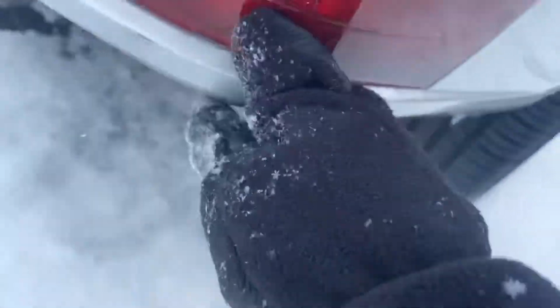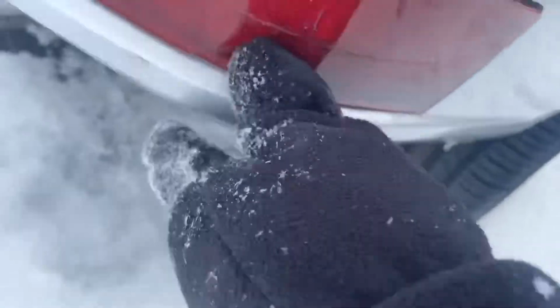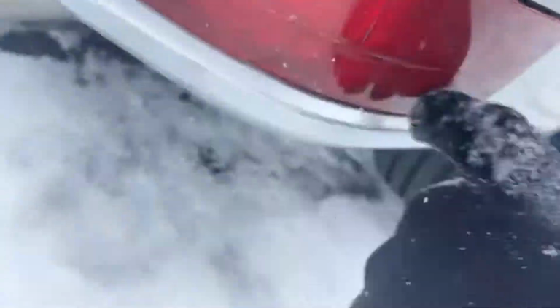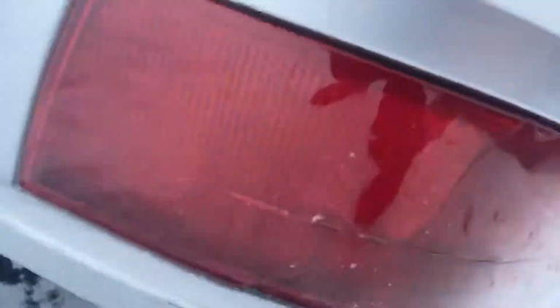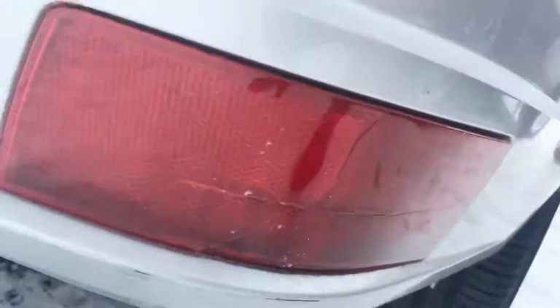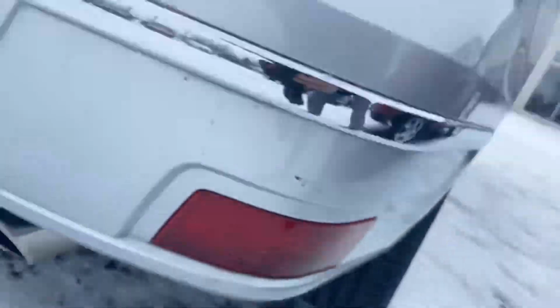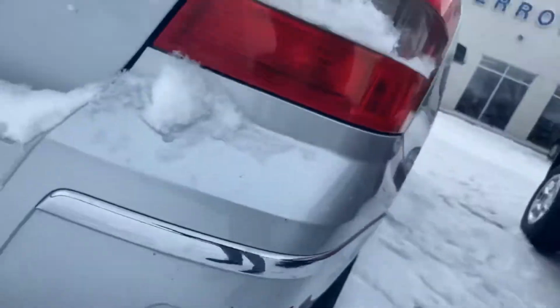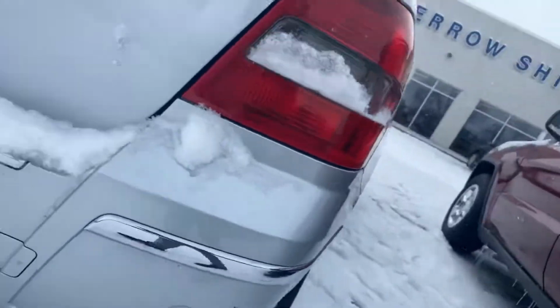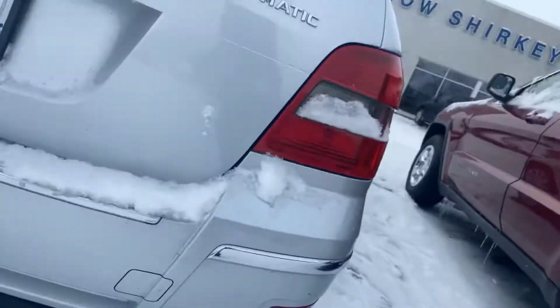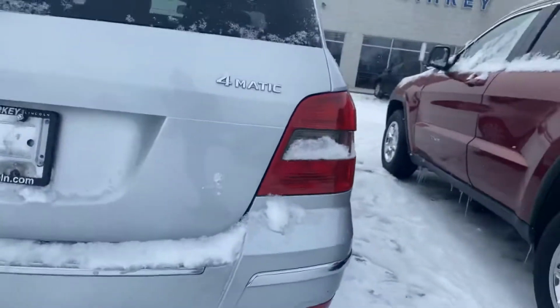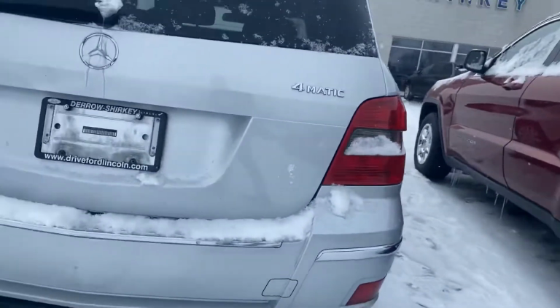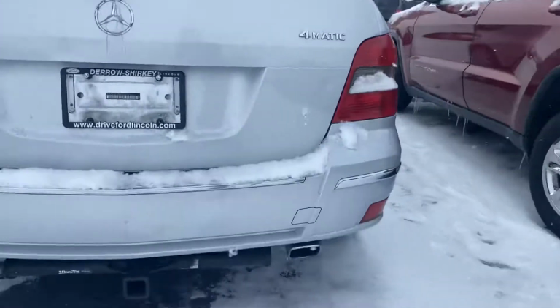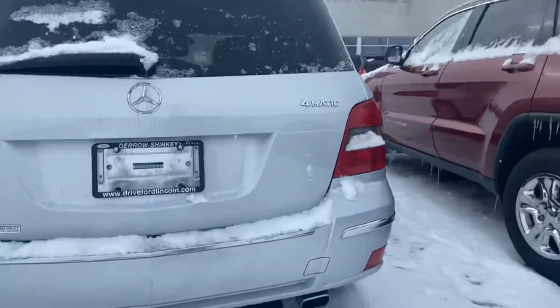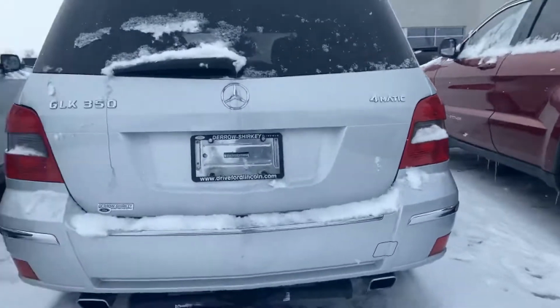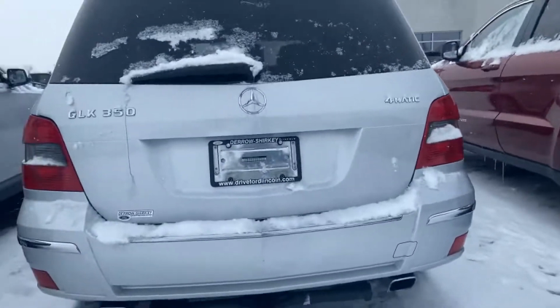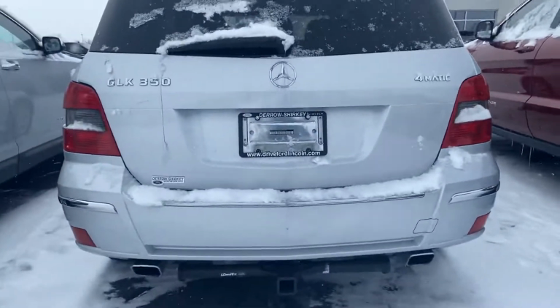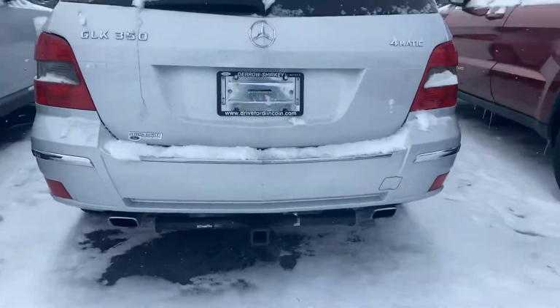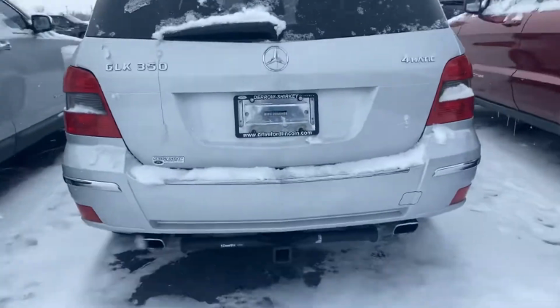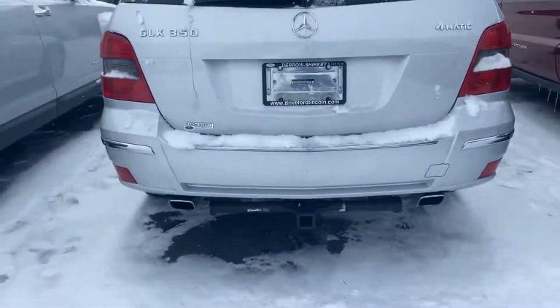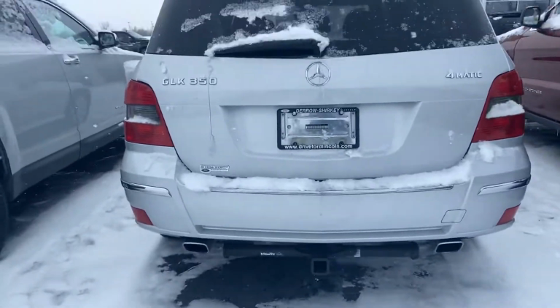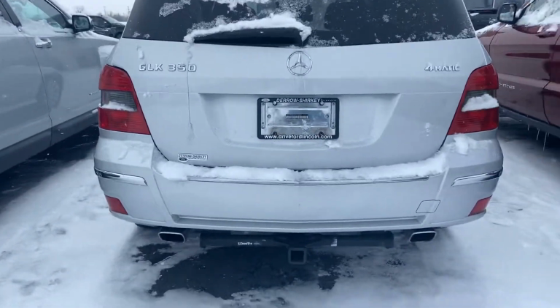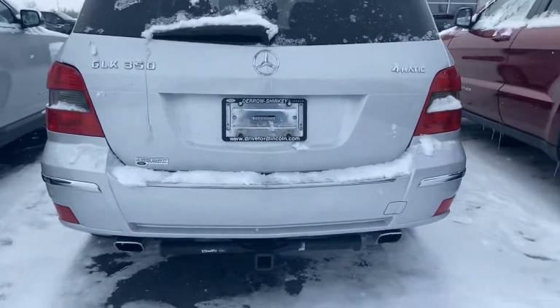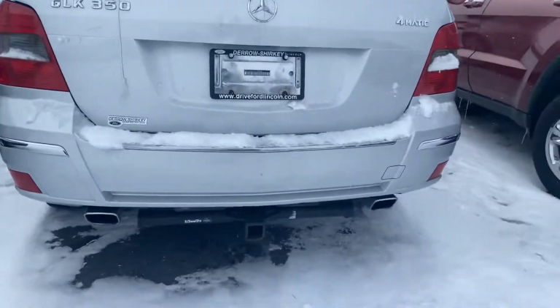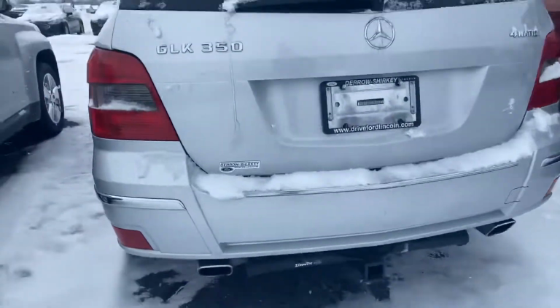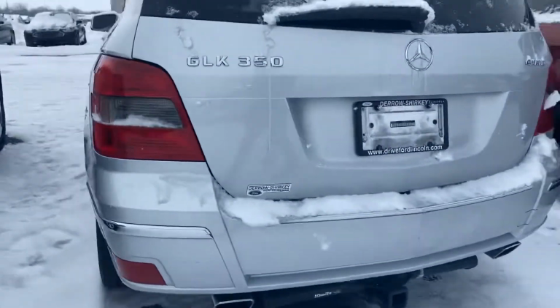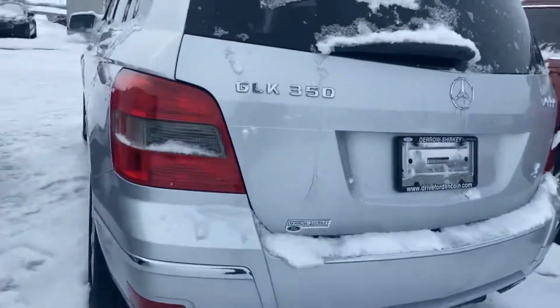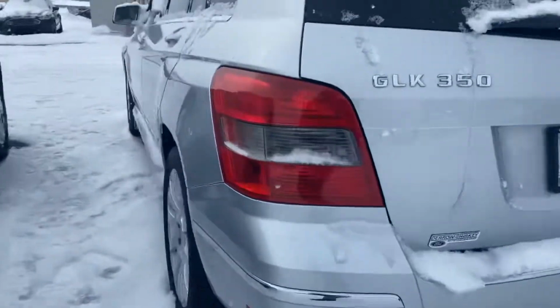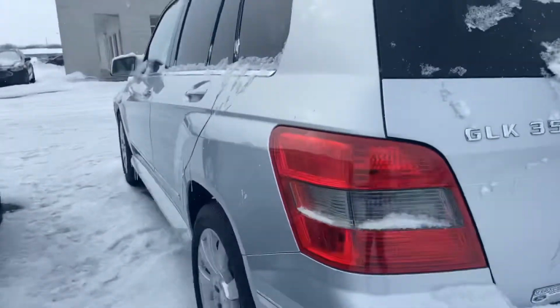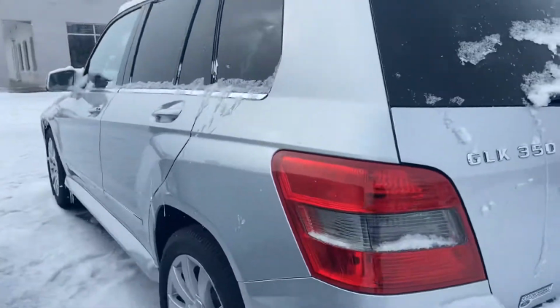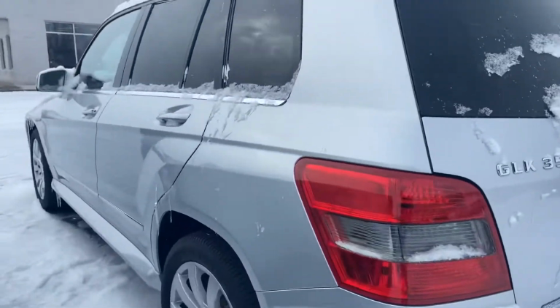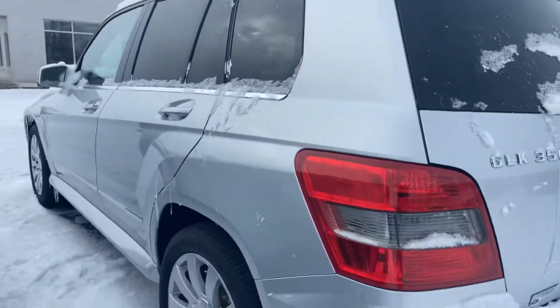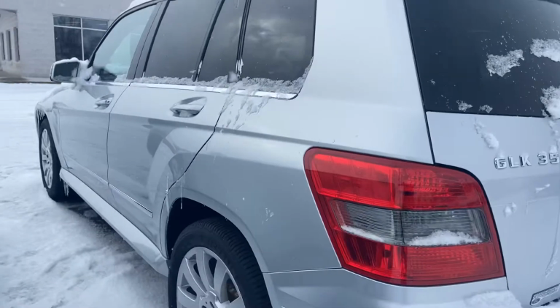Right there, that's not busted — there appears to be a scratch on it. Everything you need for towing along the backside. You do have the hitch on this GLK 350.